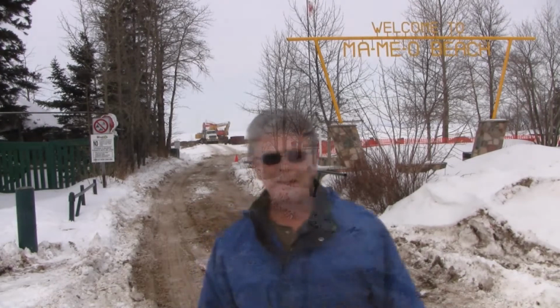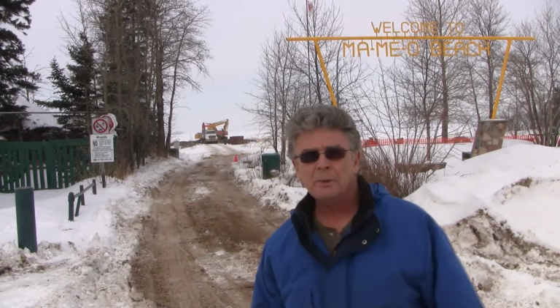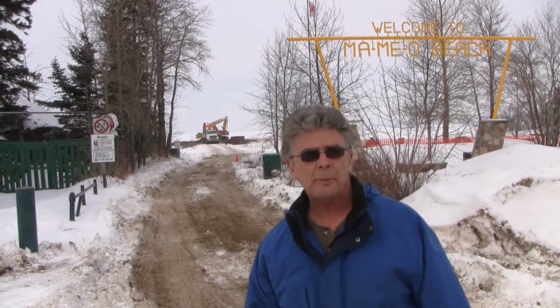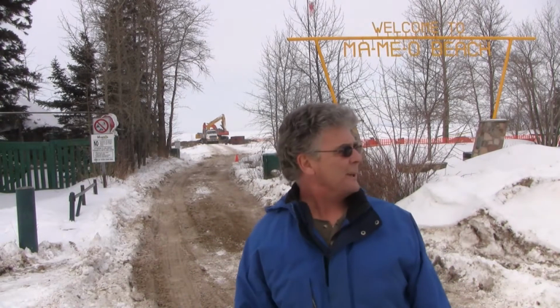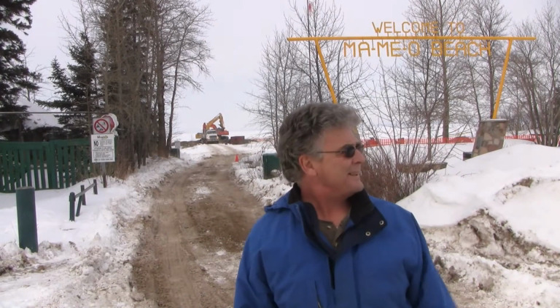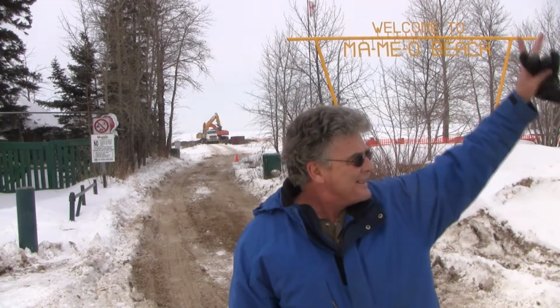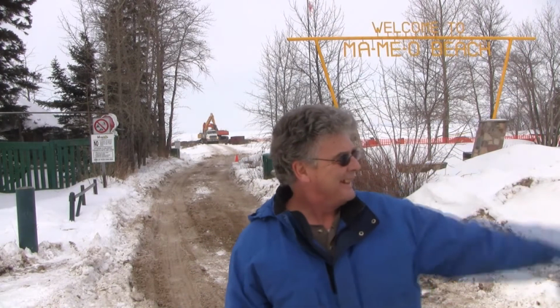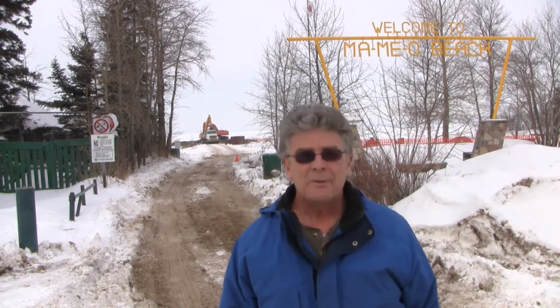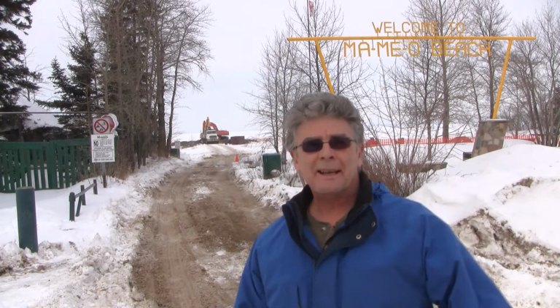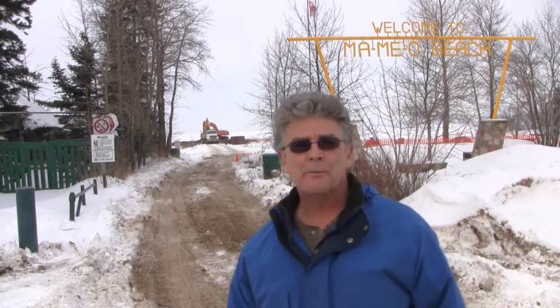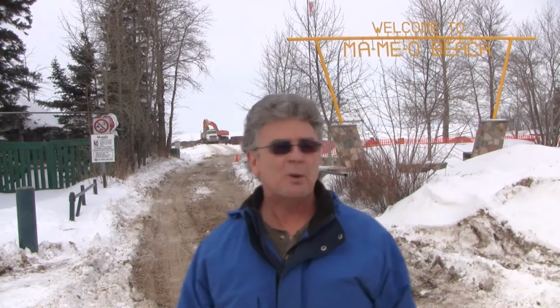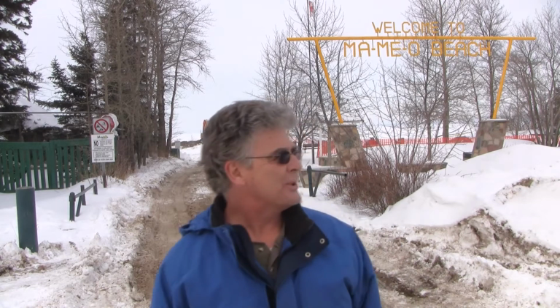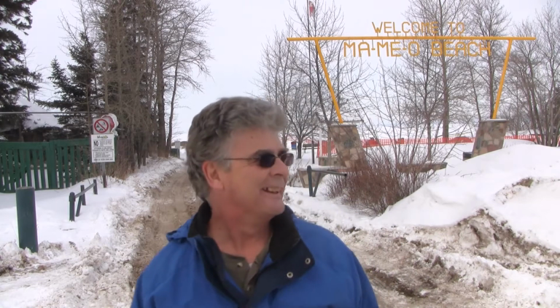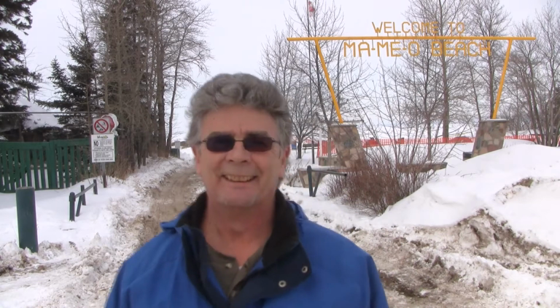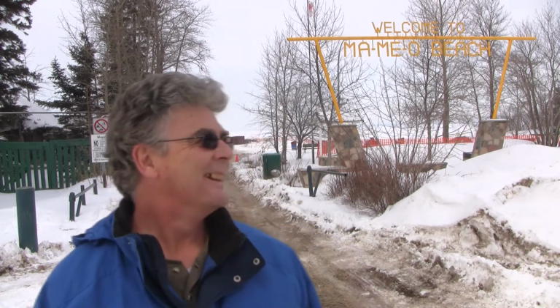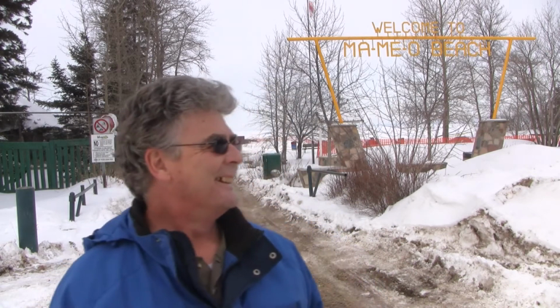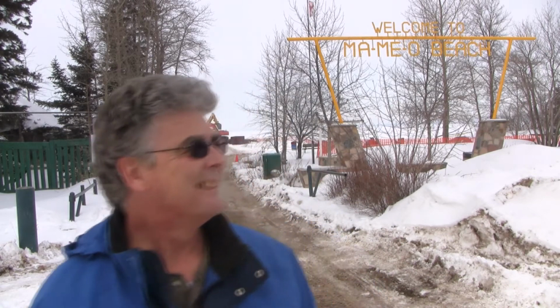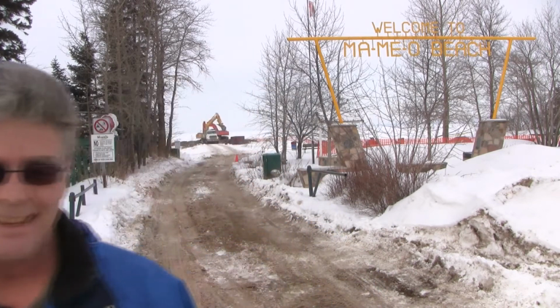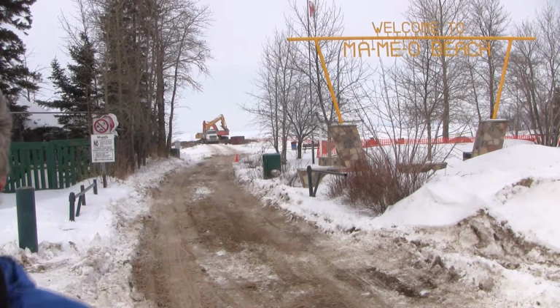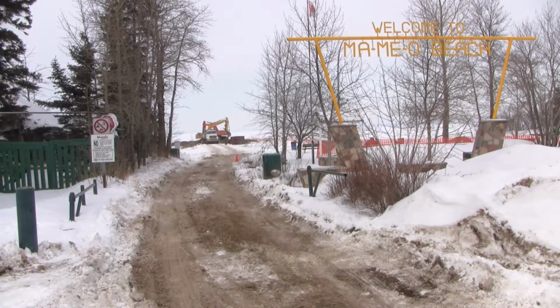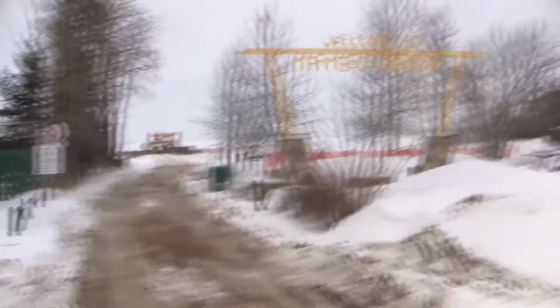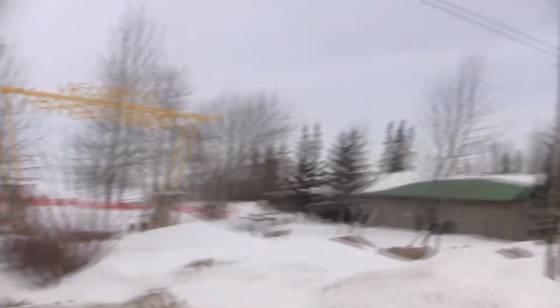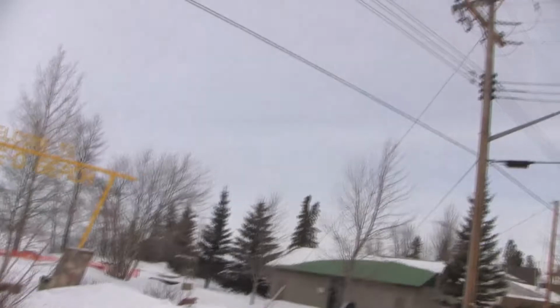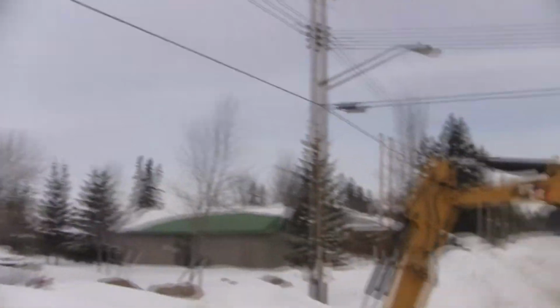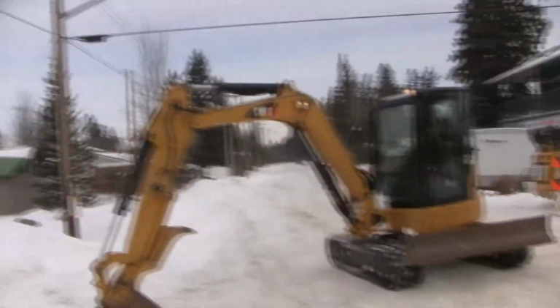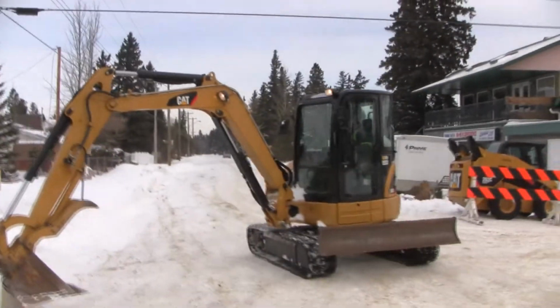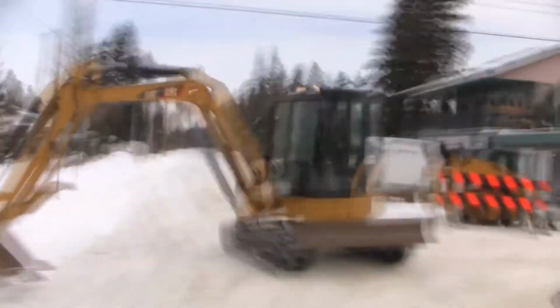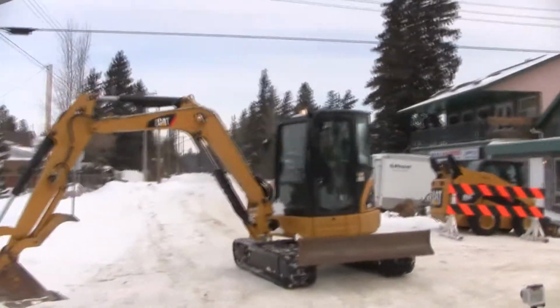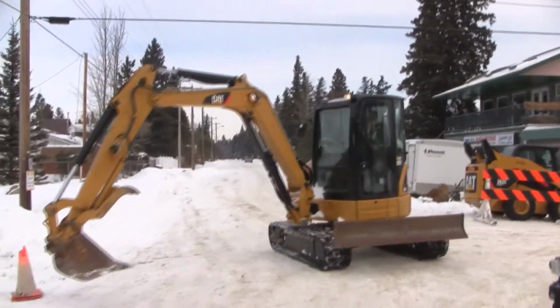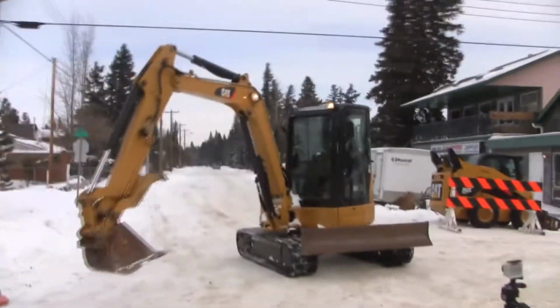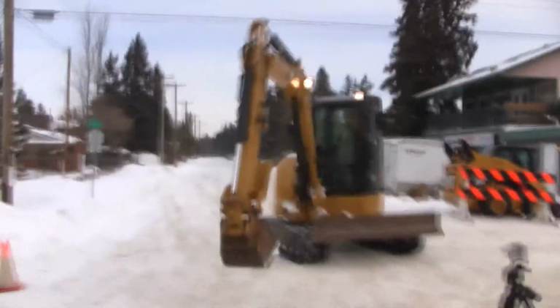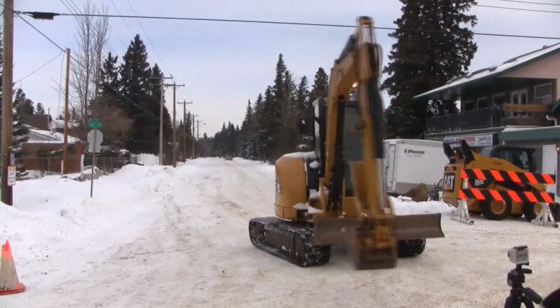Okay, here we are, February 29th. We're going to get run over by a bulldozer. Let's see some tricks. This is what they use to move the cones — this is the cone moving machine.